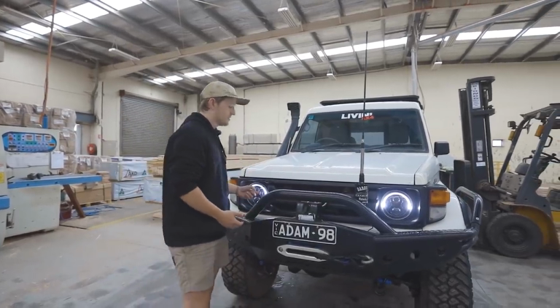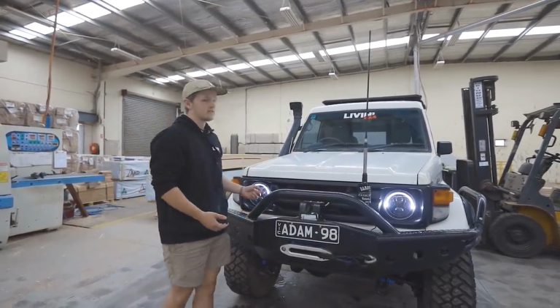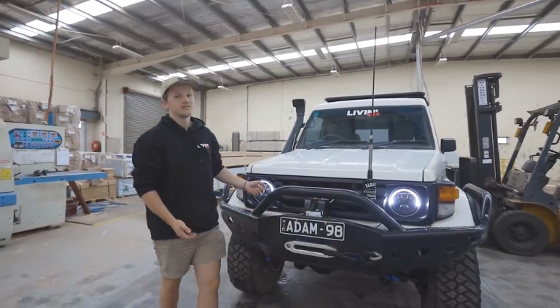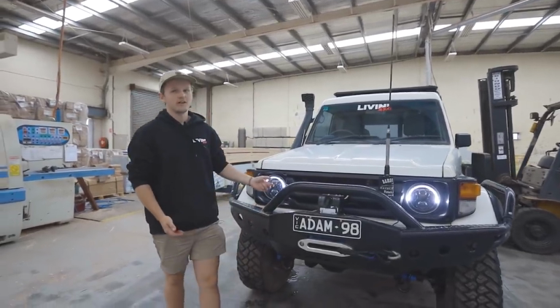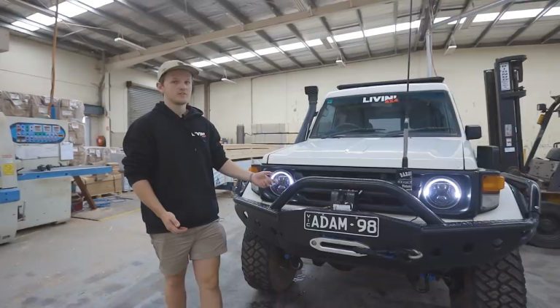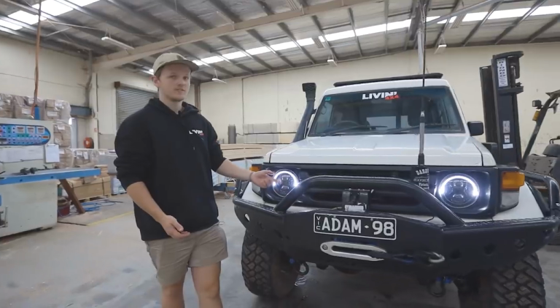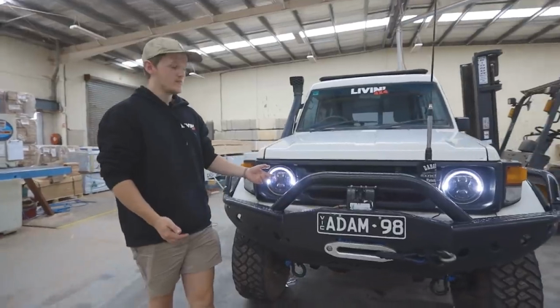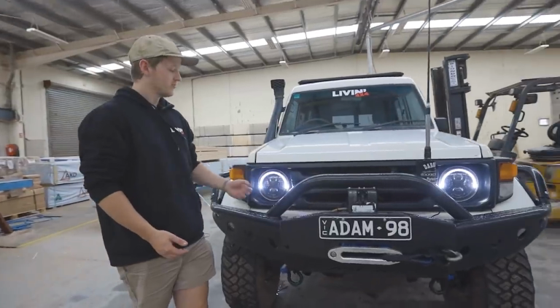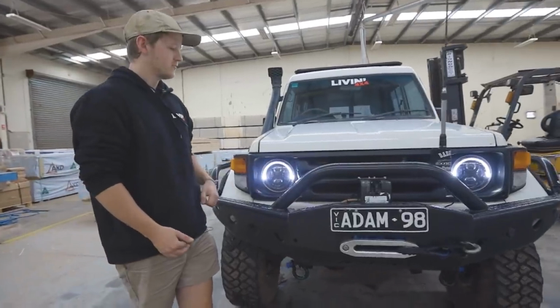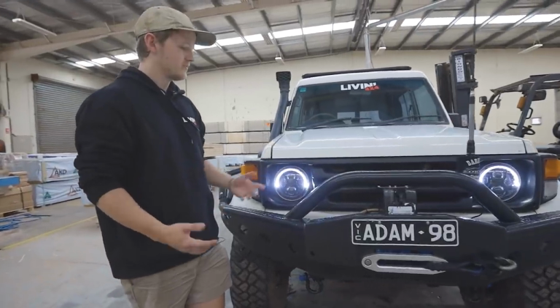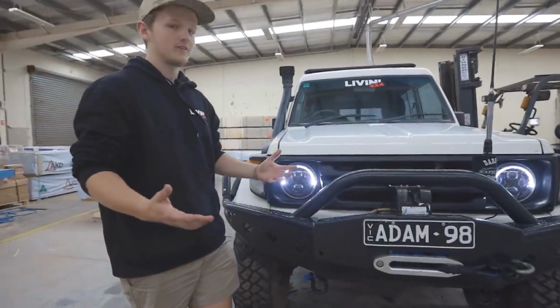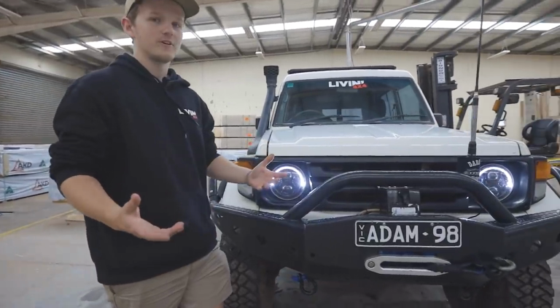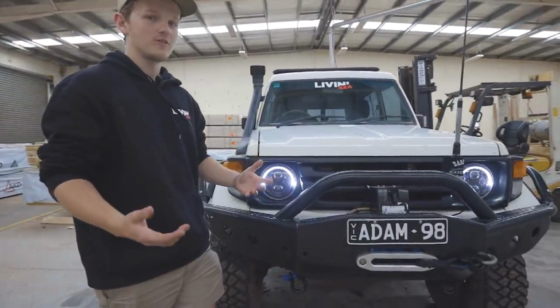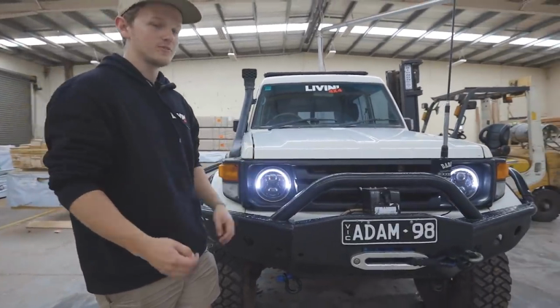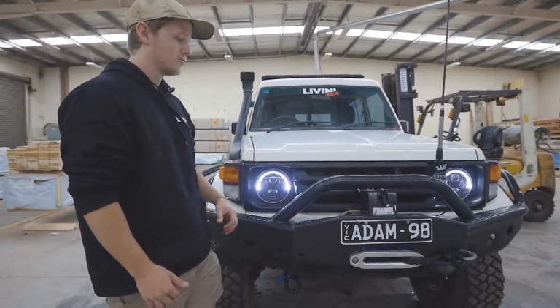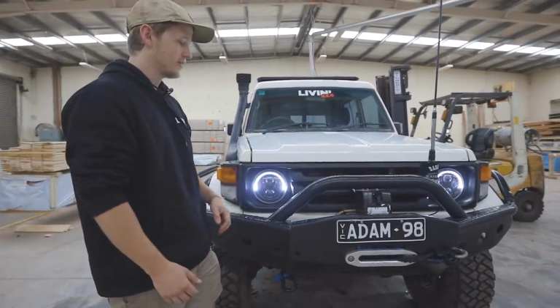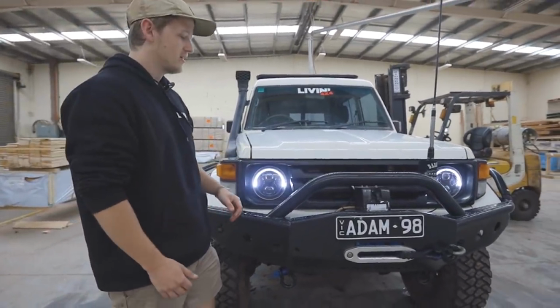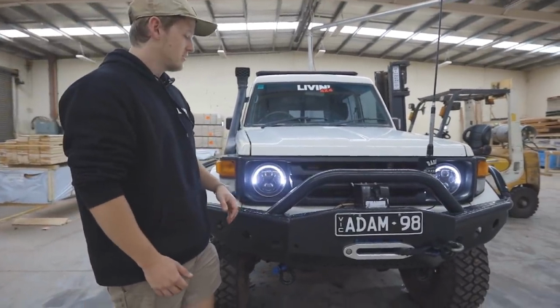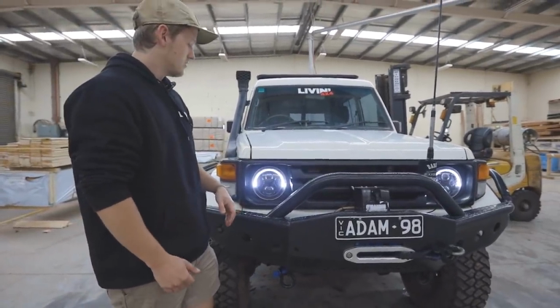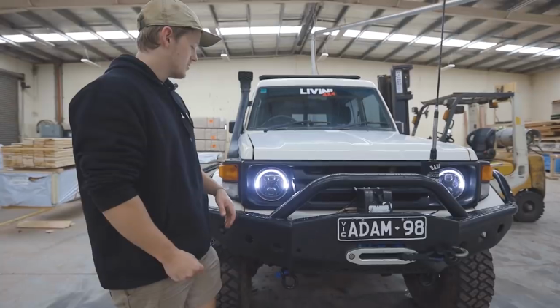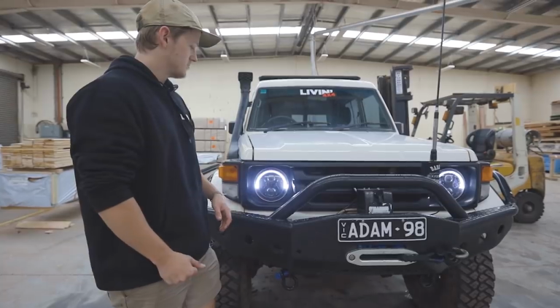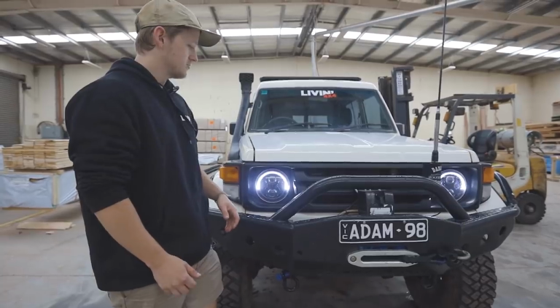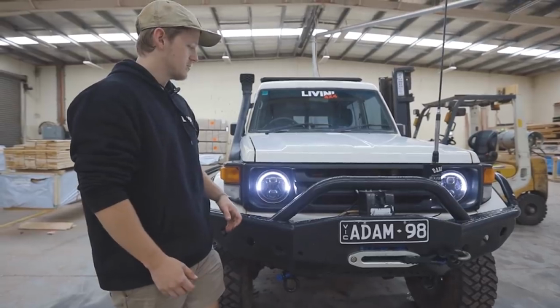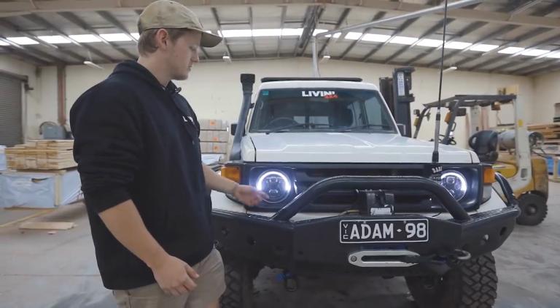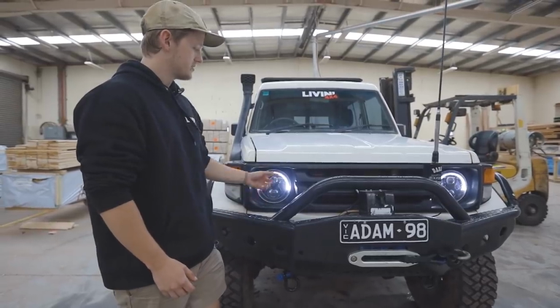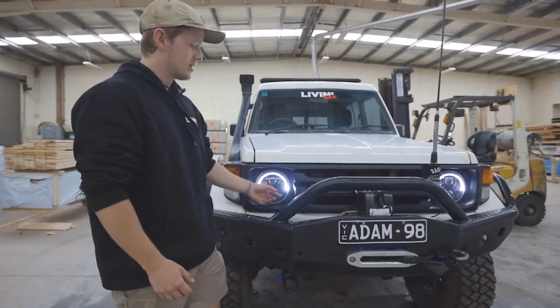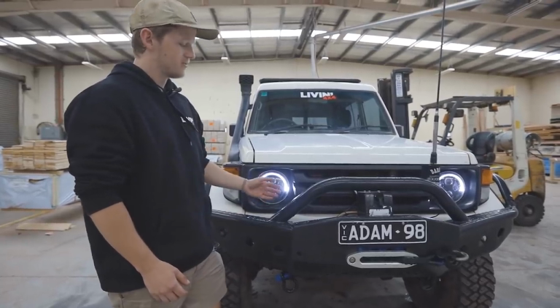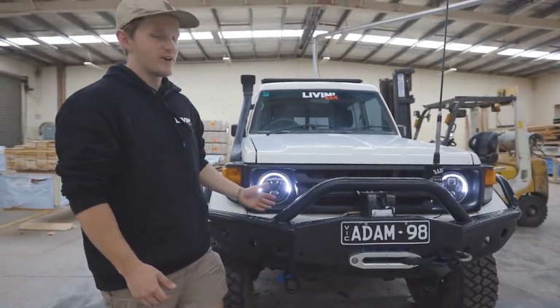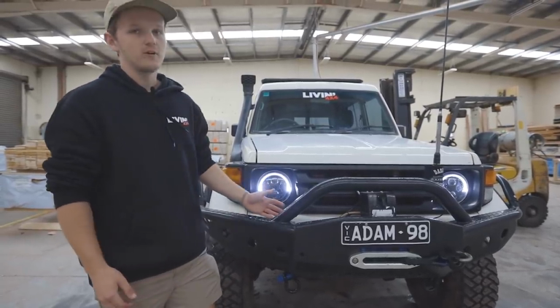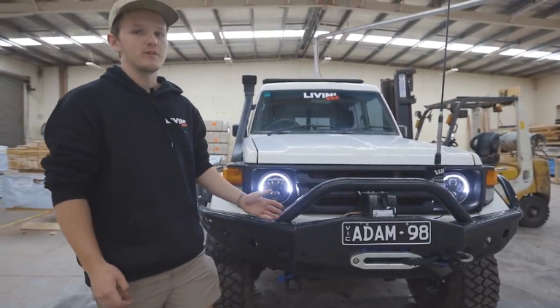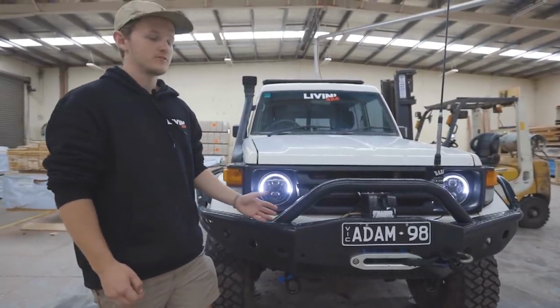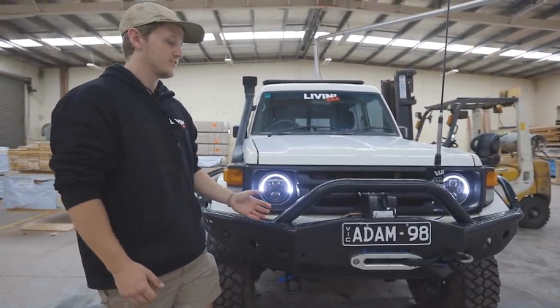Steady lights — steady carbons, thanks to Tim from the Geelong boys, 4.8. The steady carbons are a massive upgrade over the stock headlights.